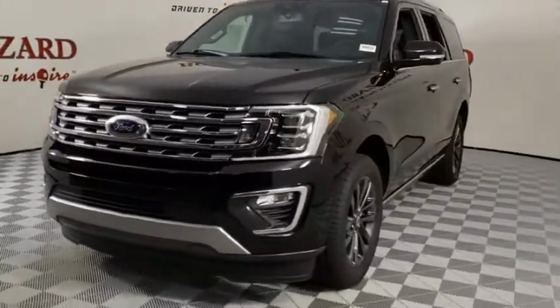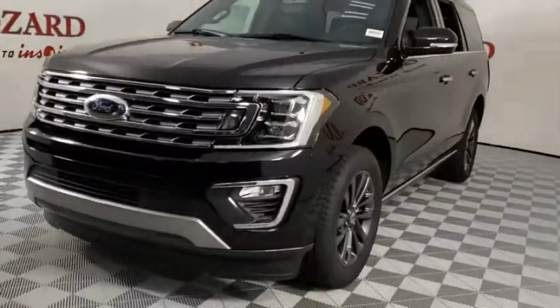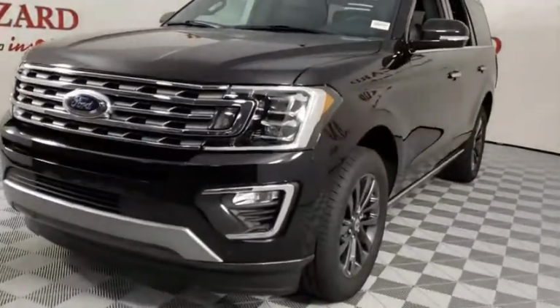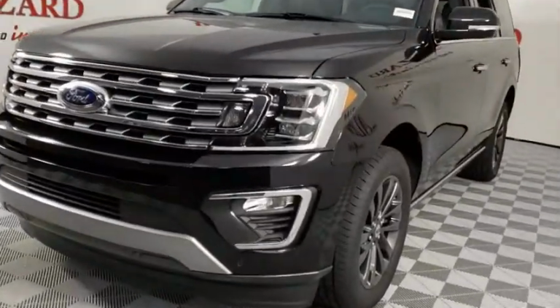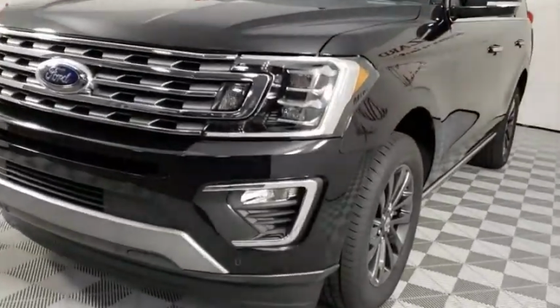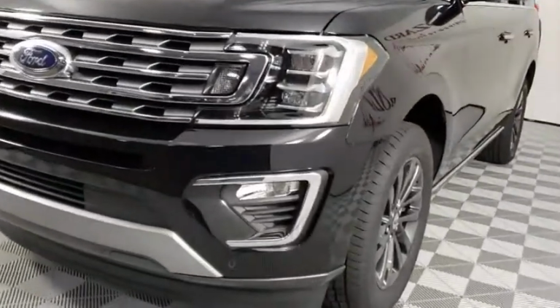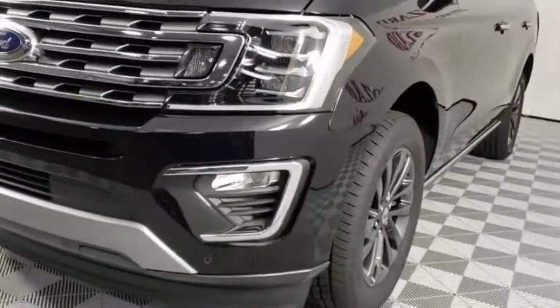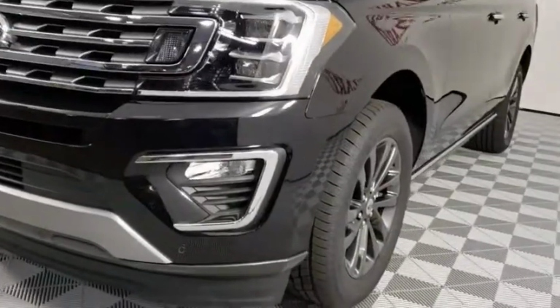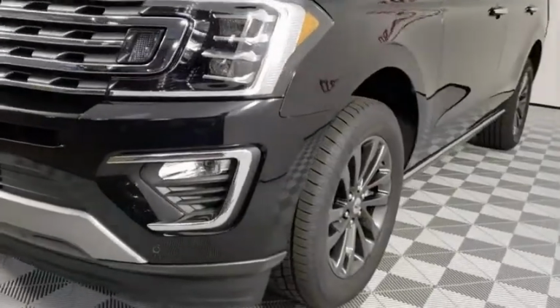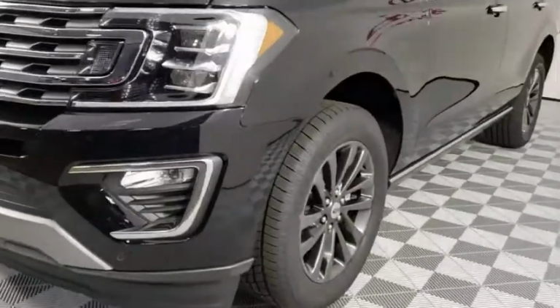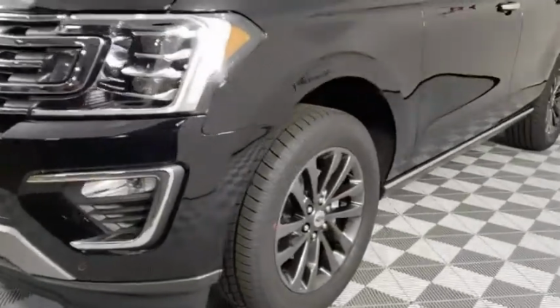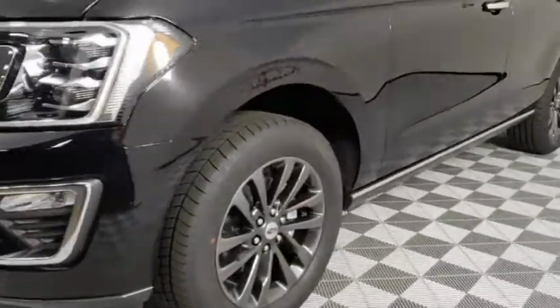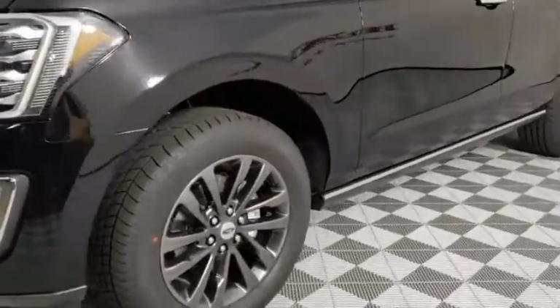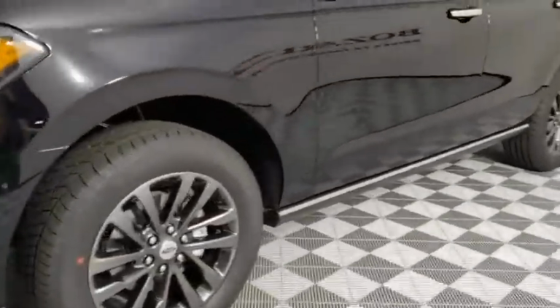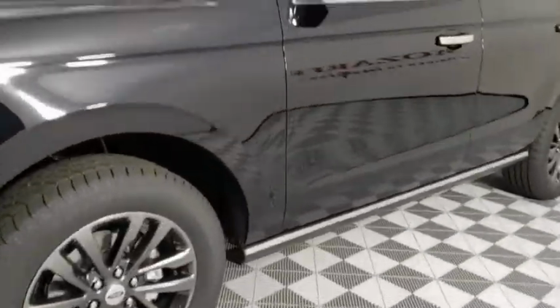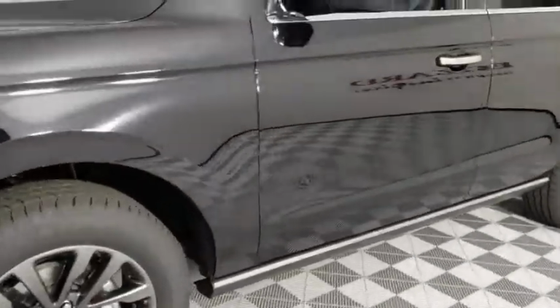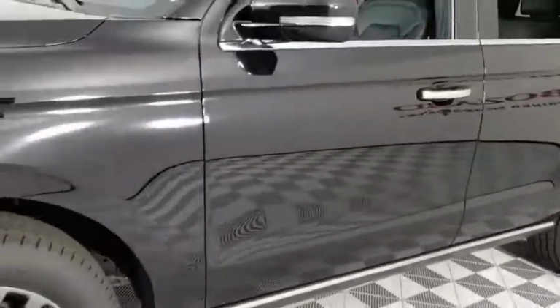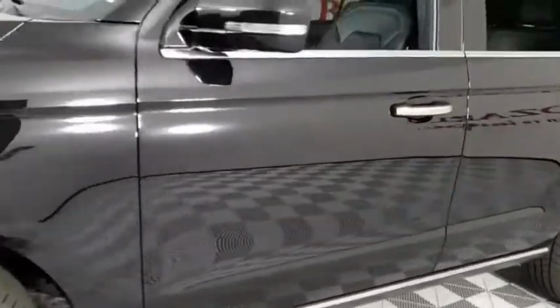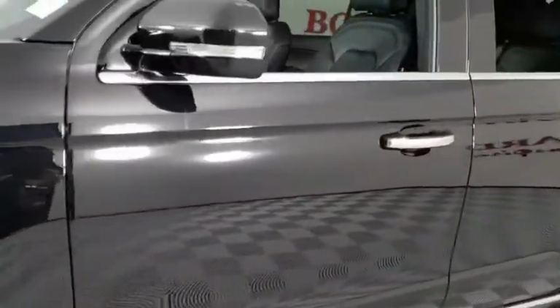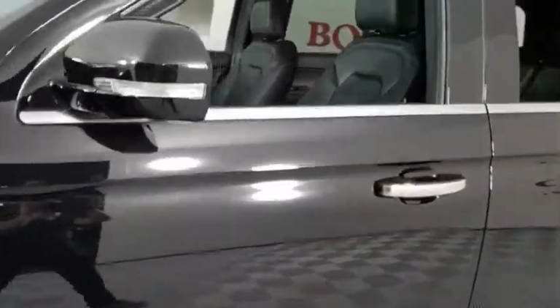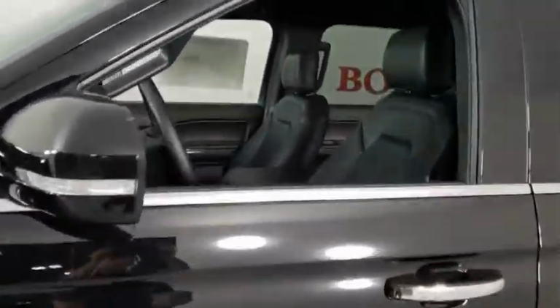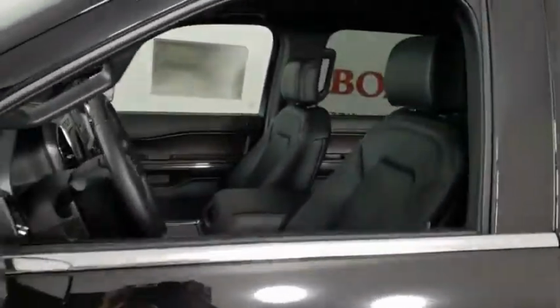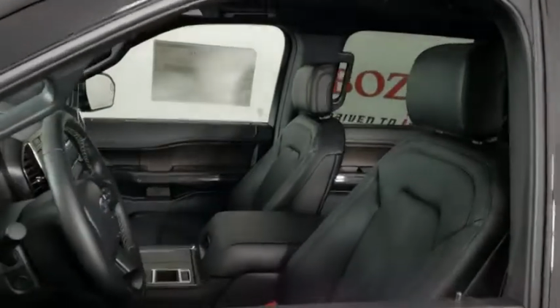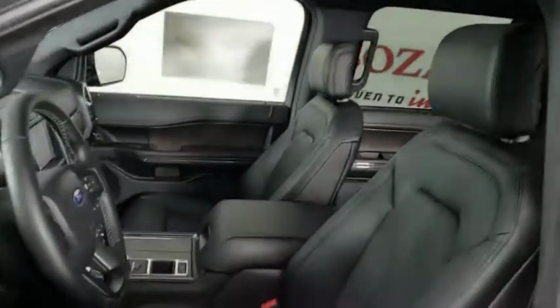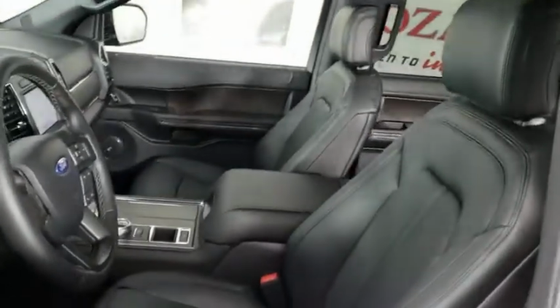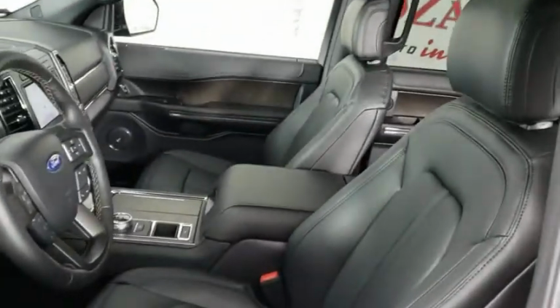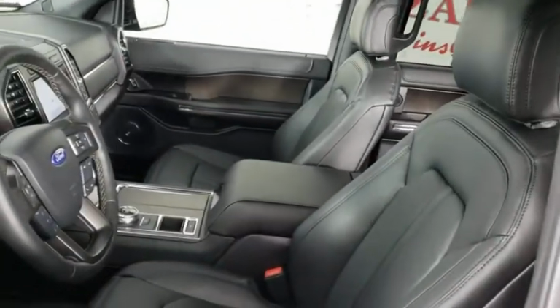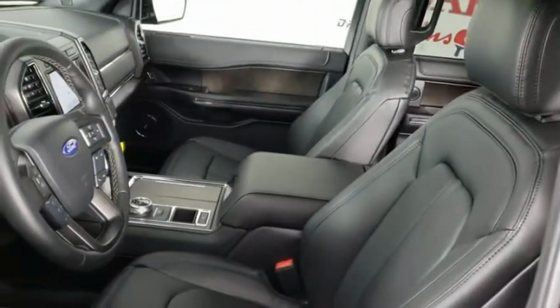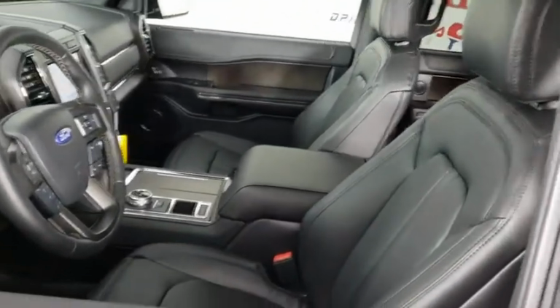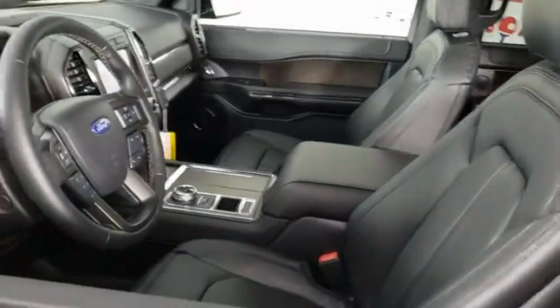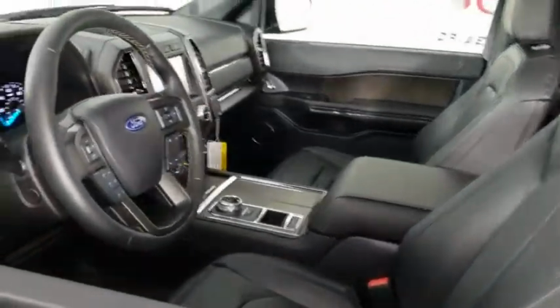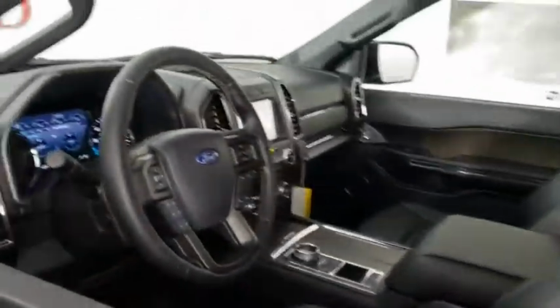Here are some of this vehicle's great options. Traction control. Power liftgate. Power passenger seat. Leather-wrapped steering wheel. Dual airbags. Power steering. Four-wheel disc brakes.